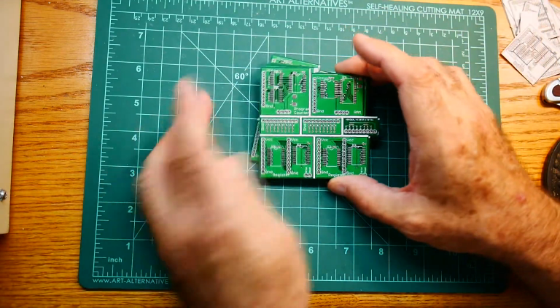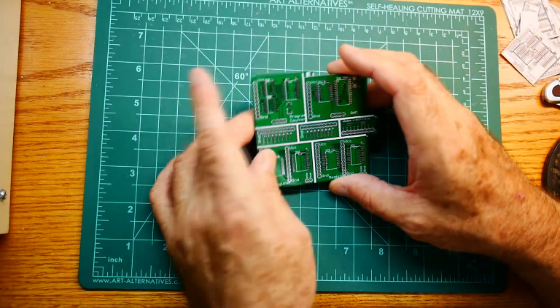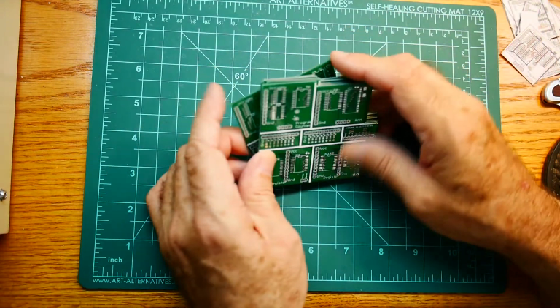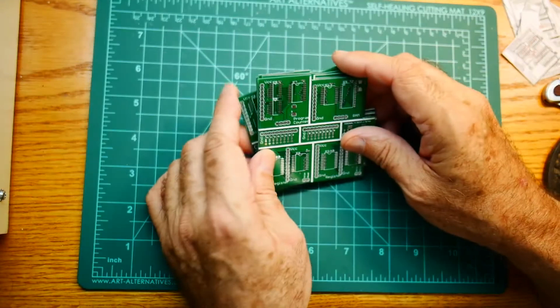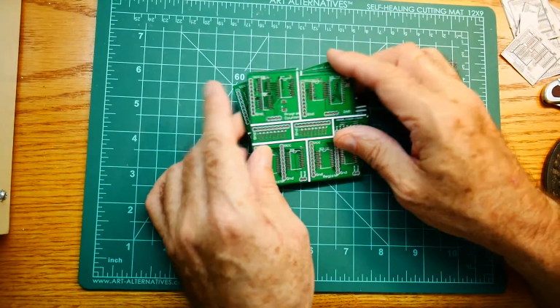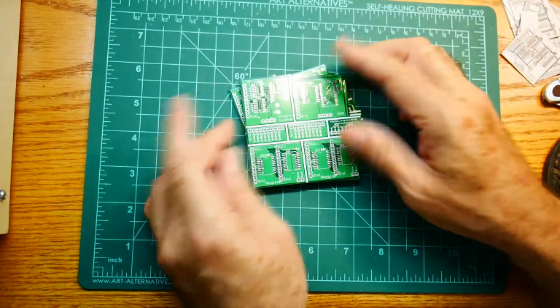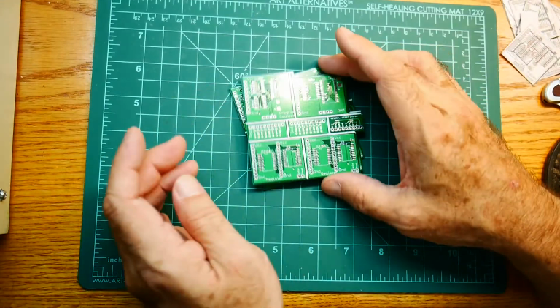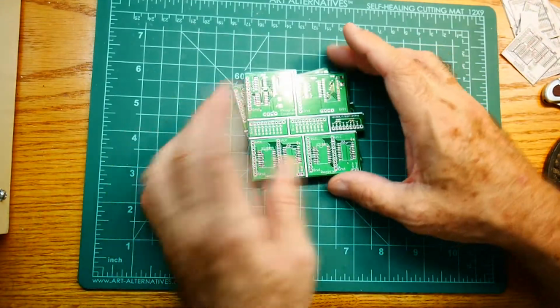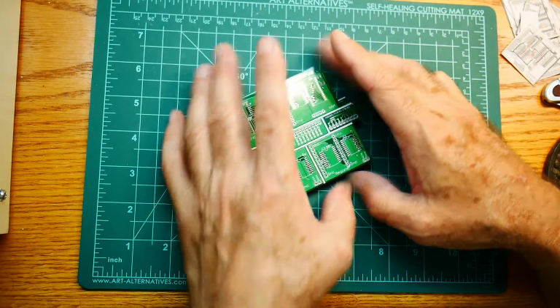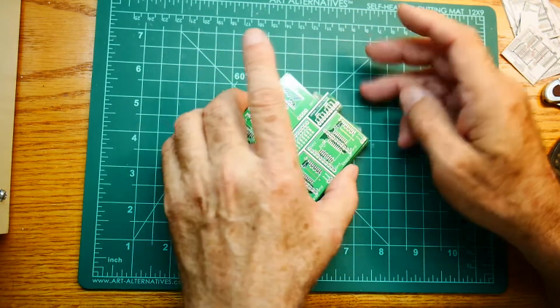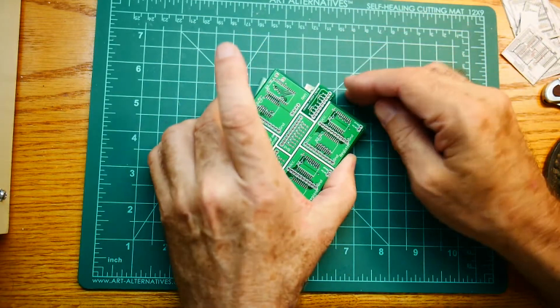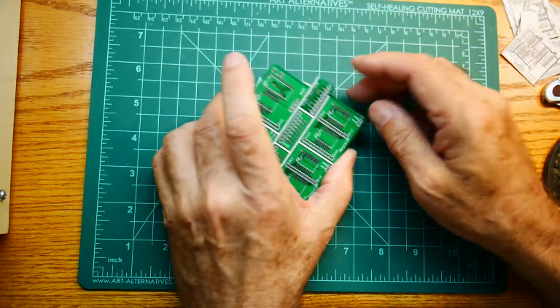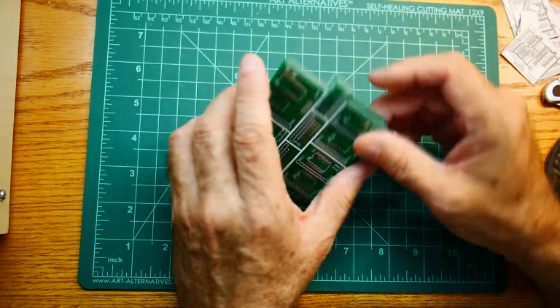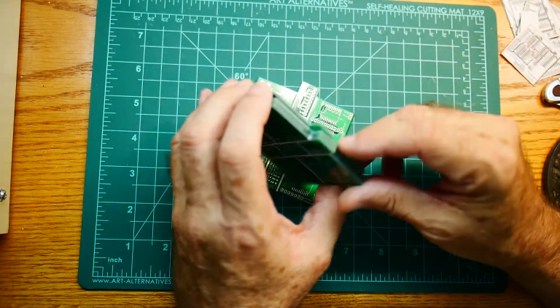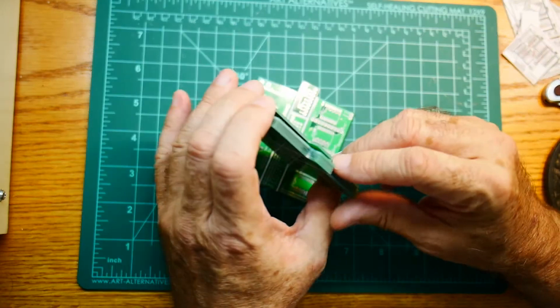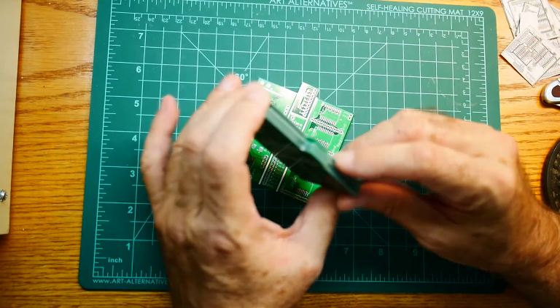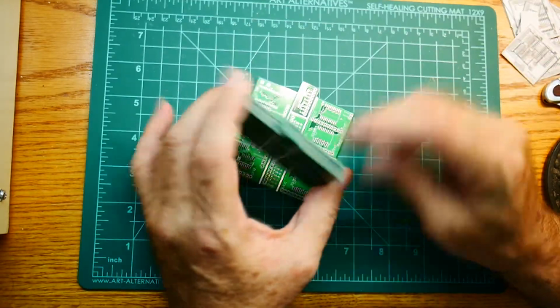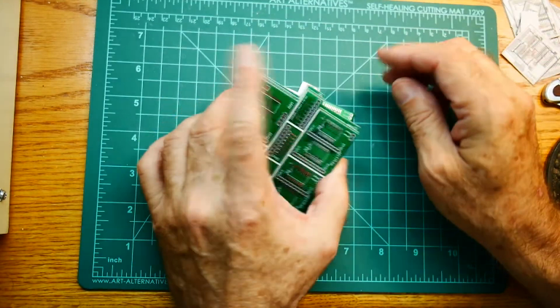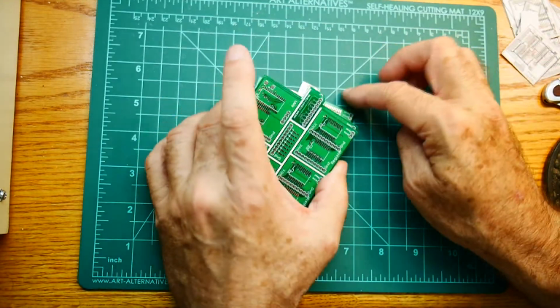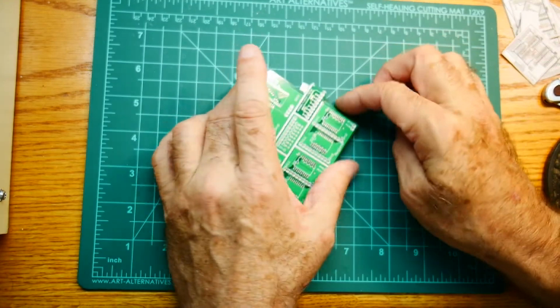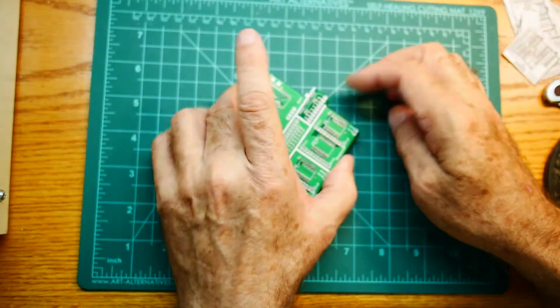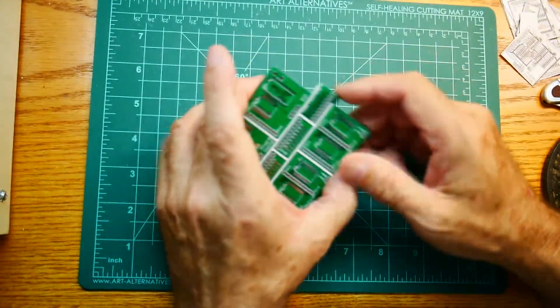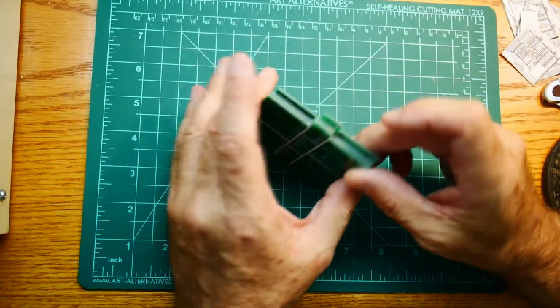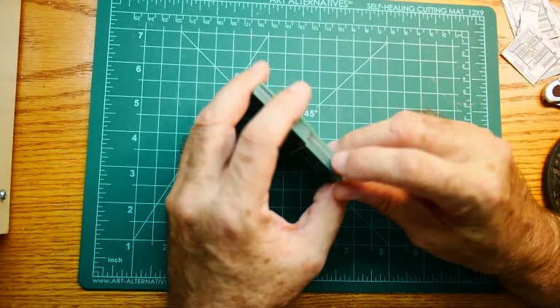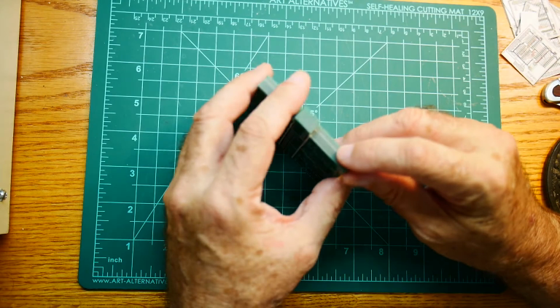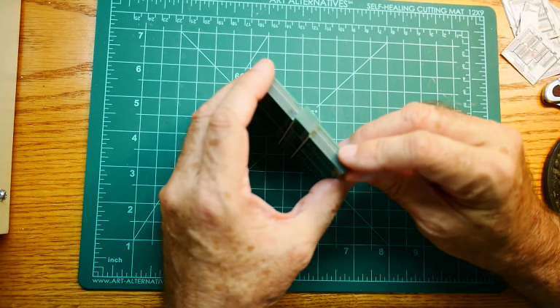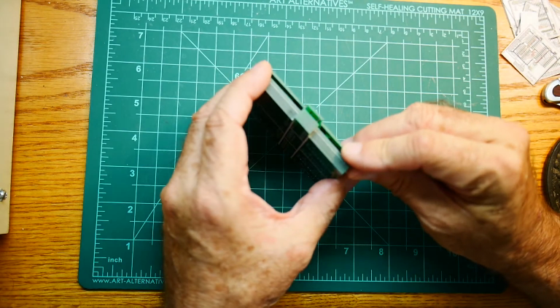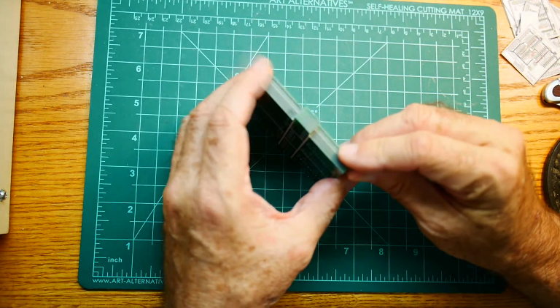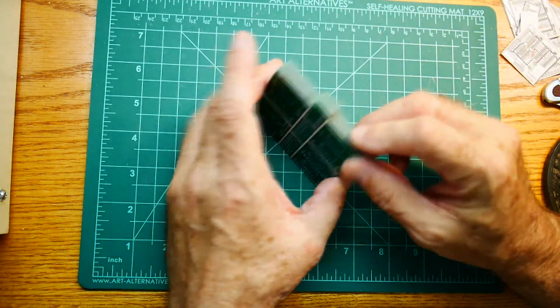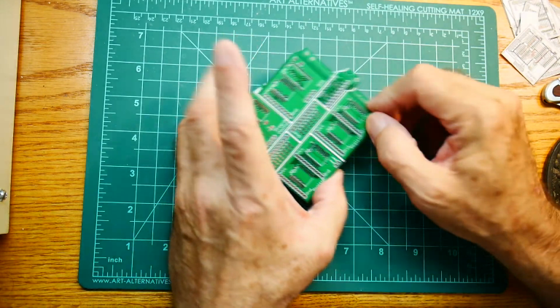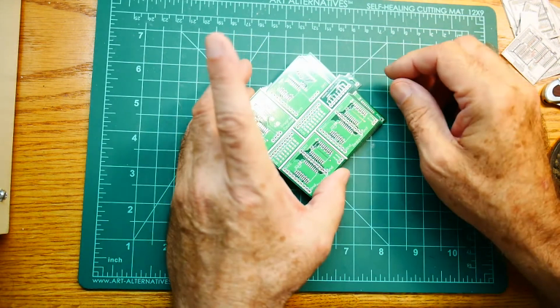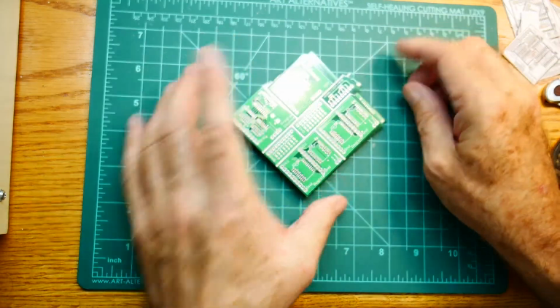It came very fast. I paid for five boards and they gave me six, which is great. Sometimes you always get an extra one if they don't screw up.